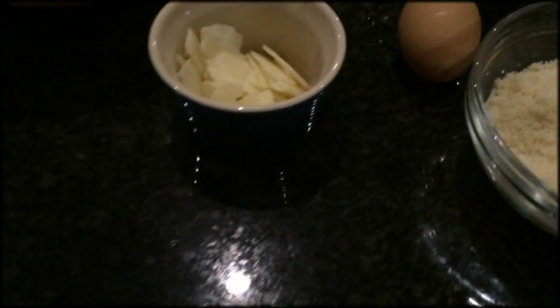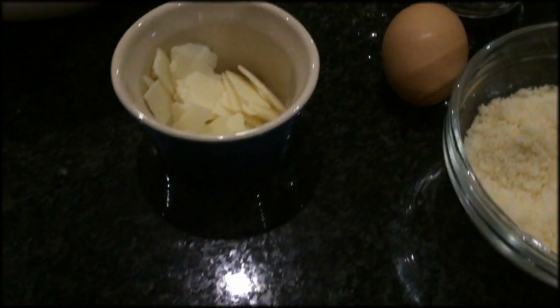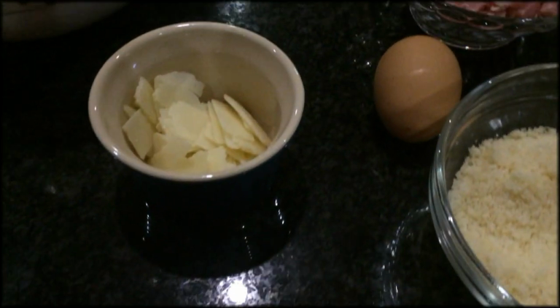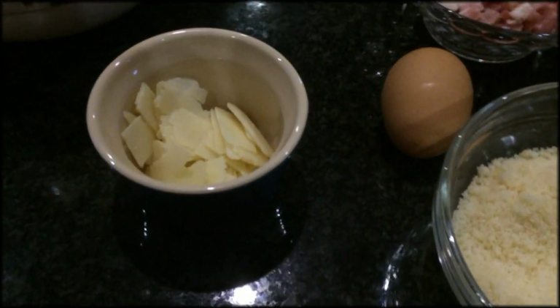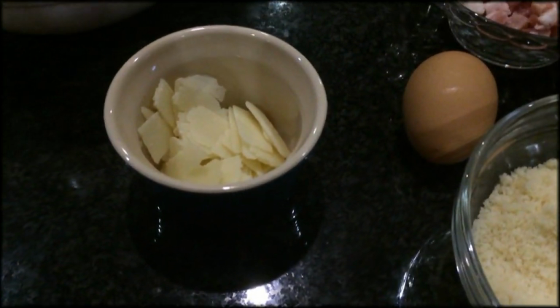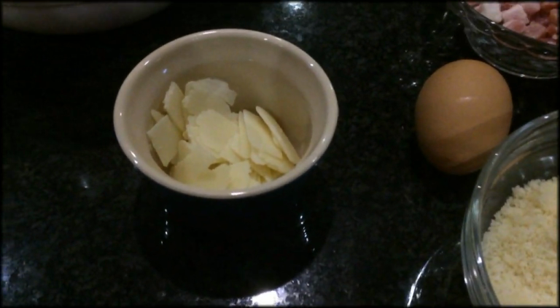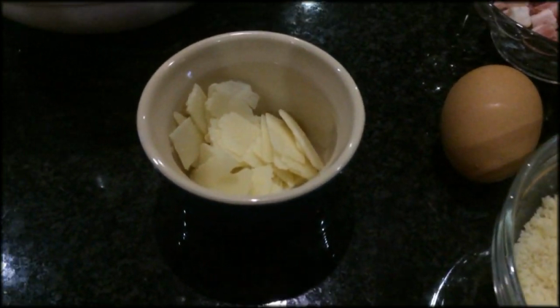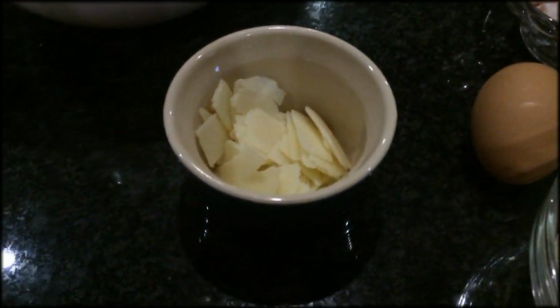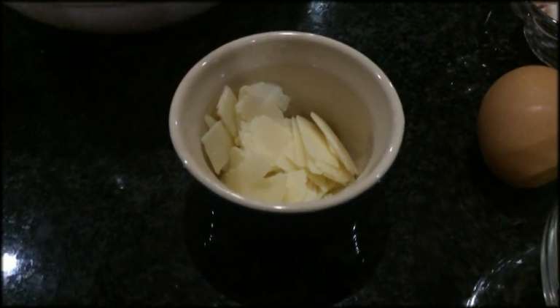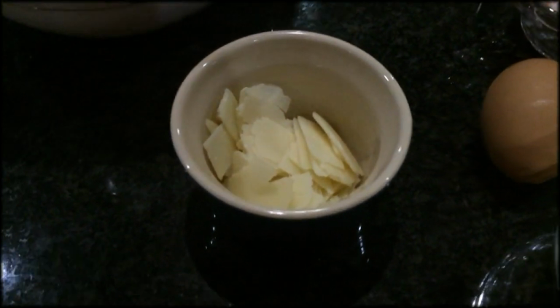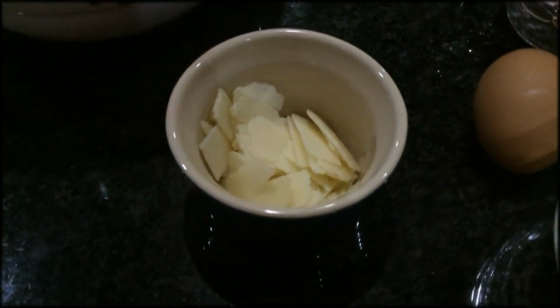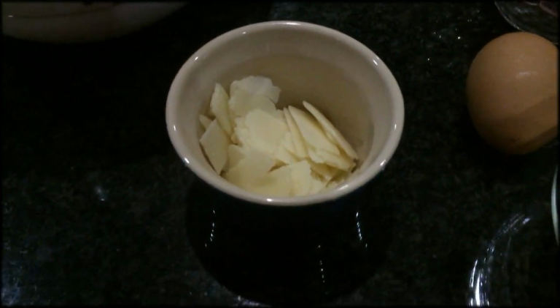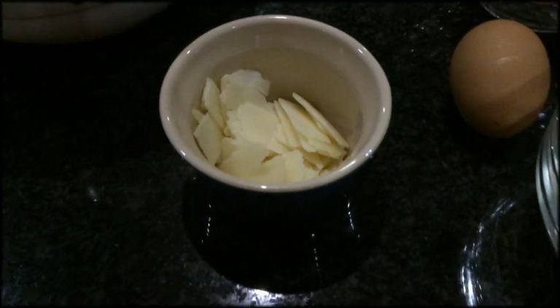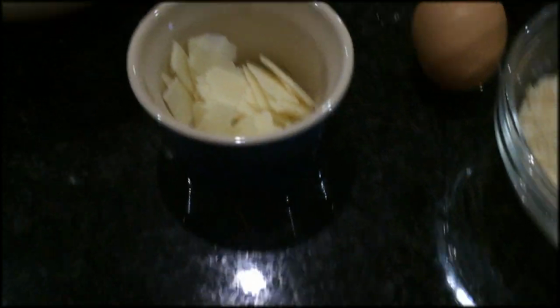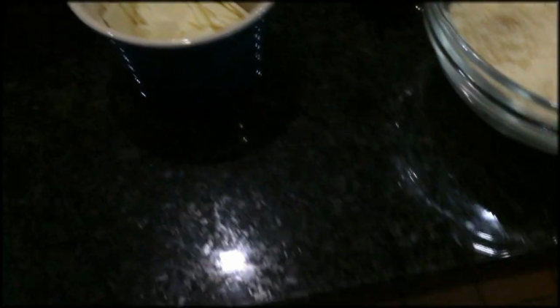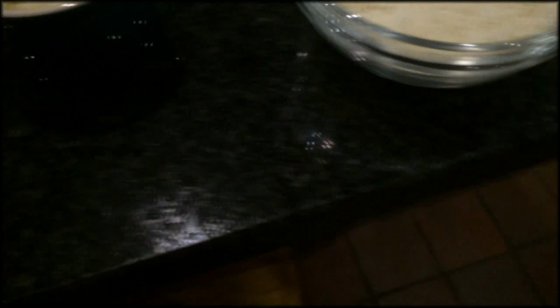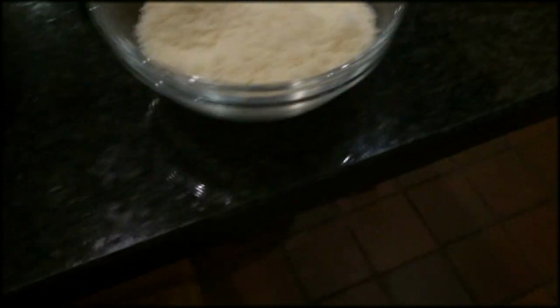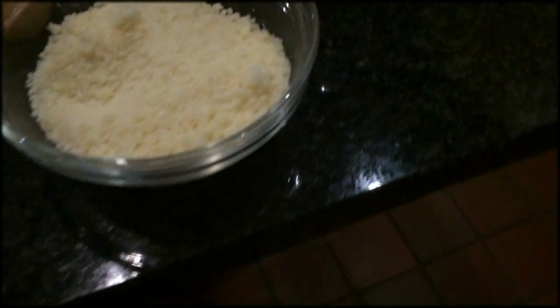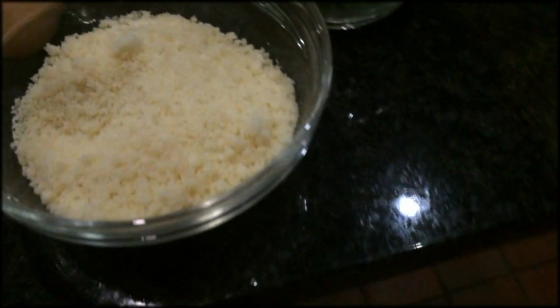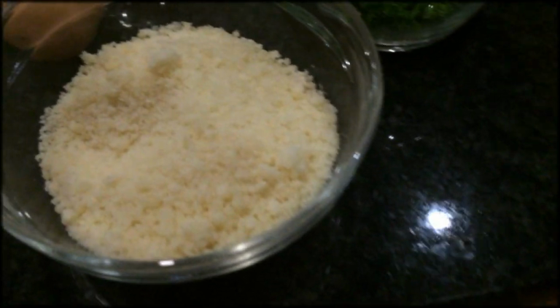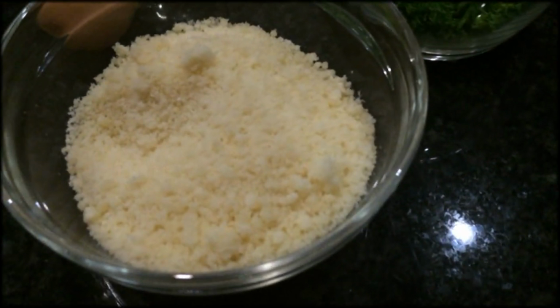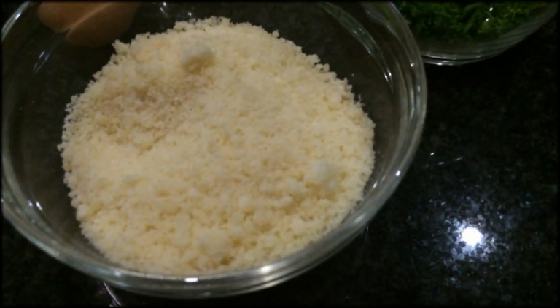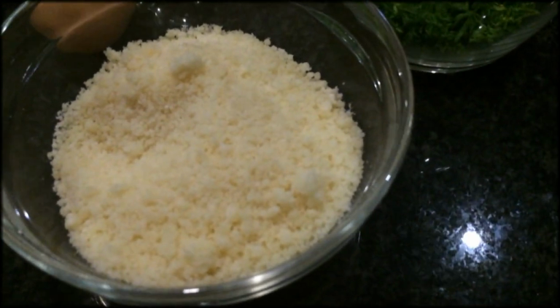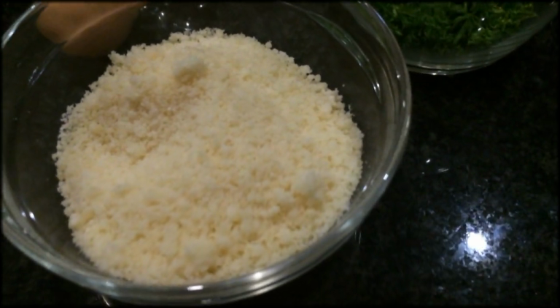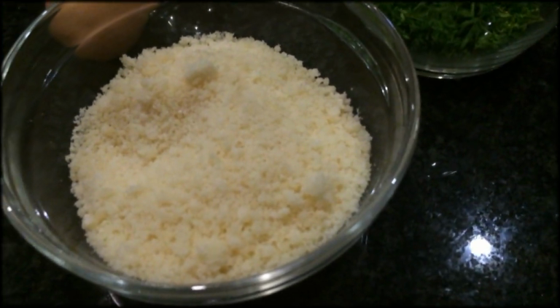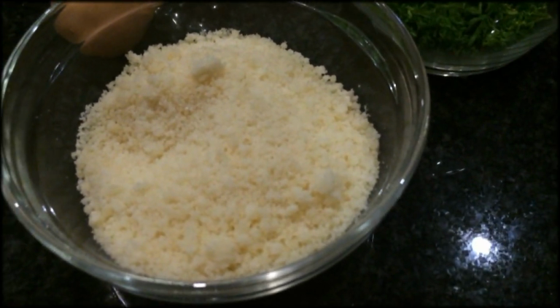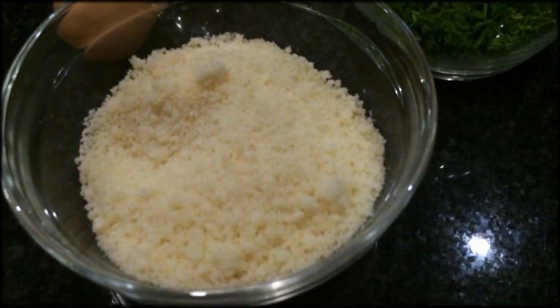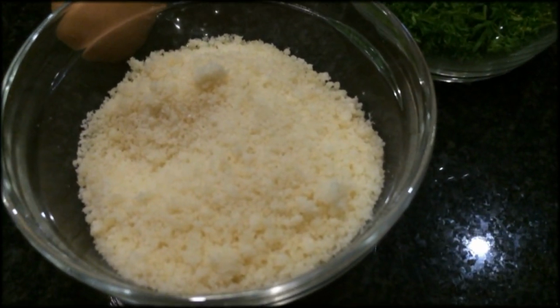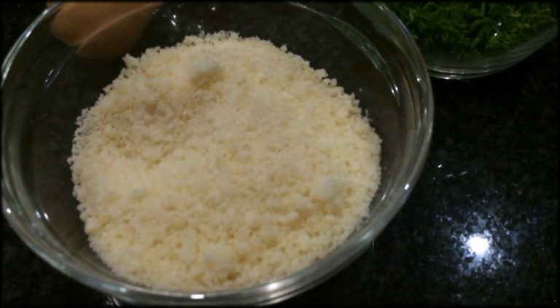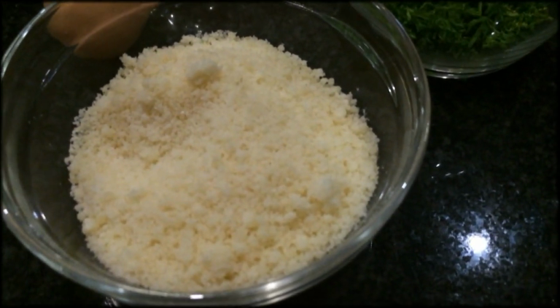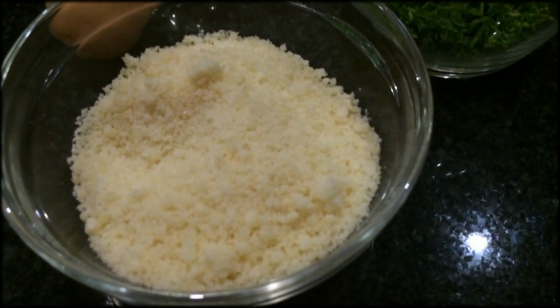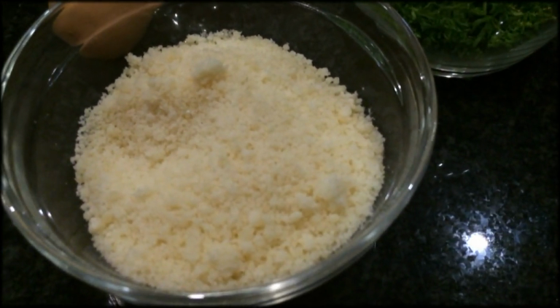You're going to need some parmesan shavings, just a handful. You're going to need about three quarters of a cup of grated parmesan cheese.